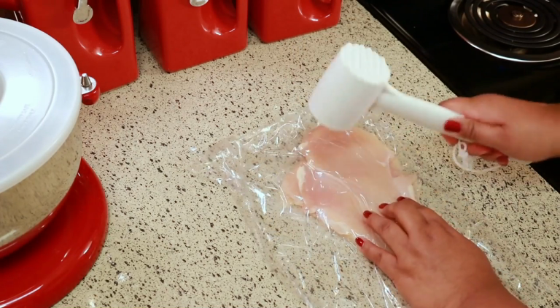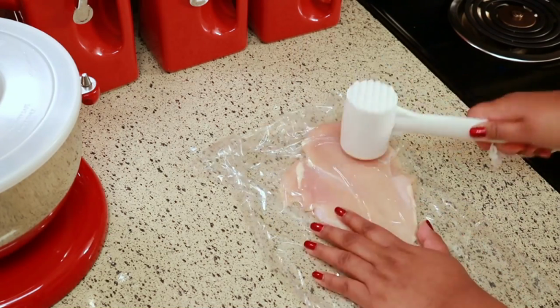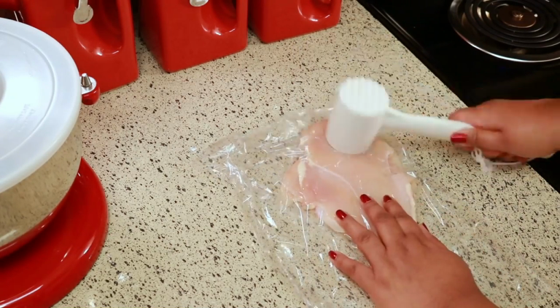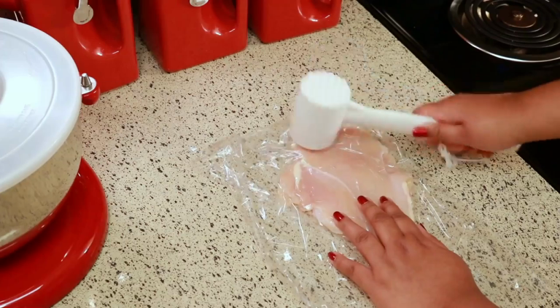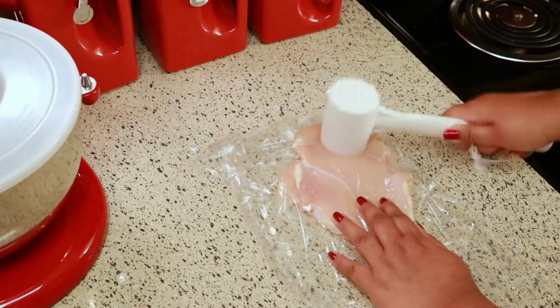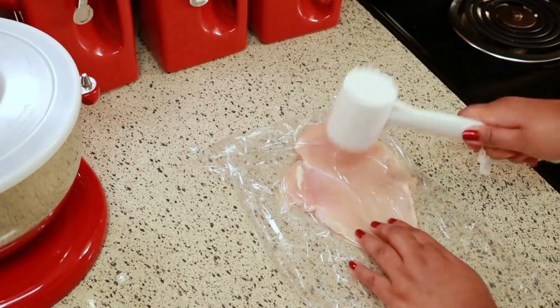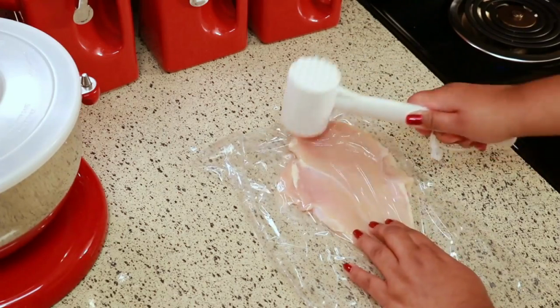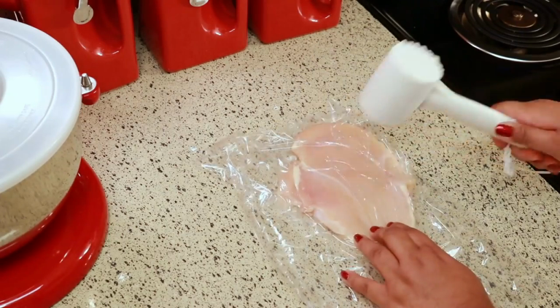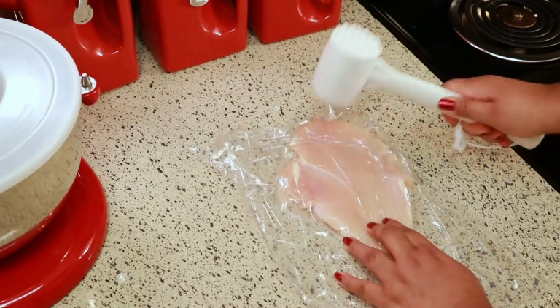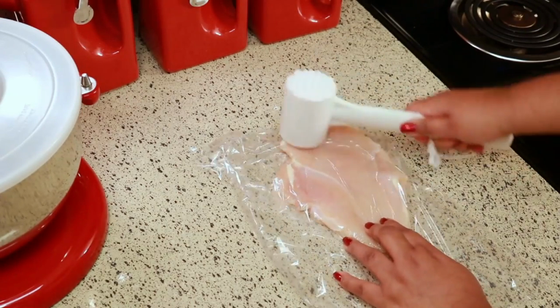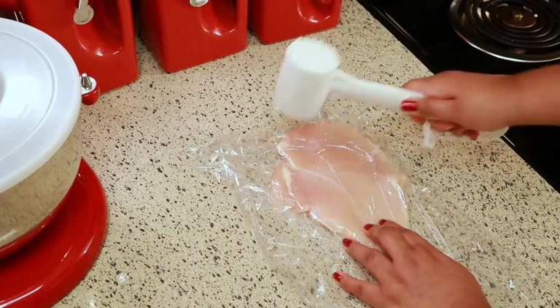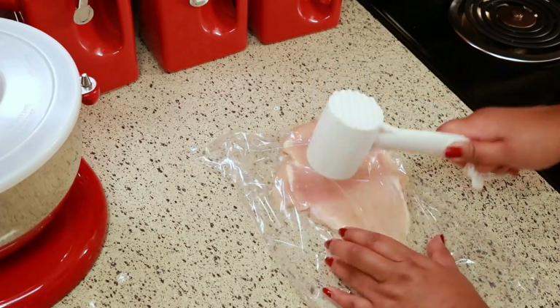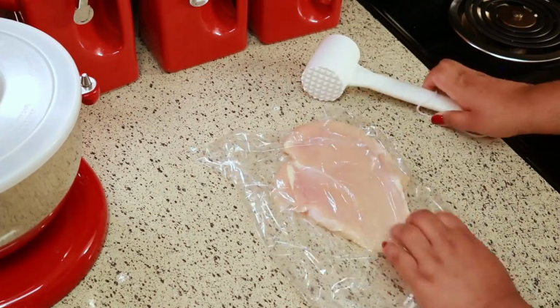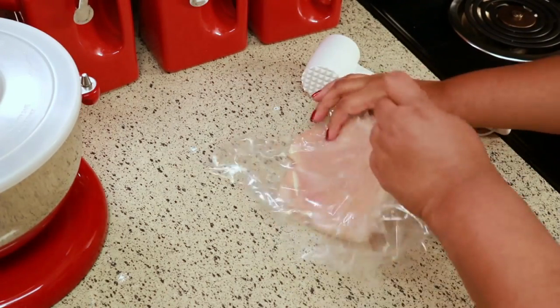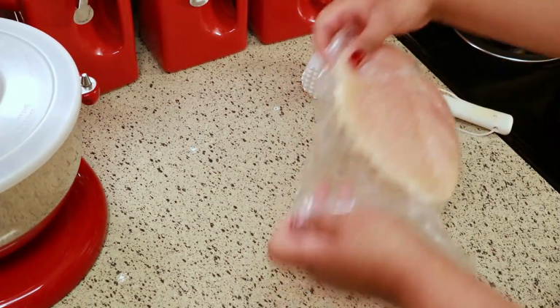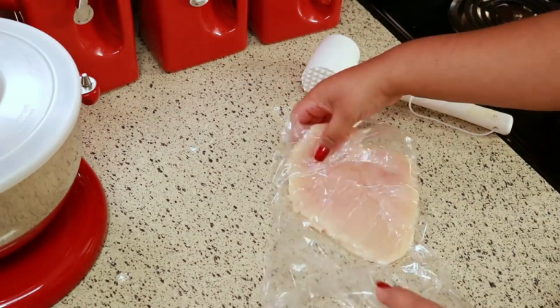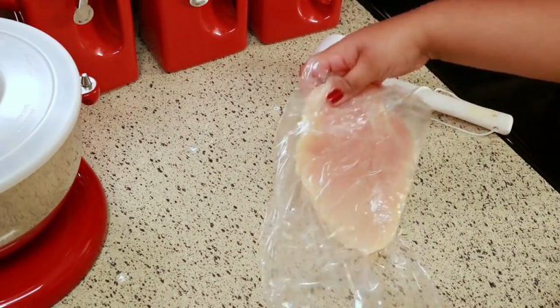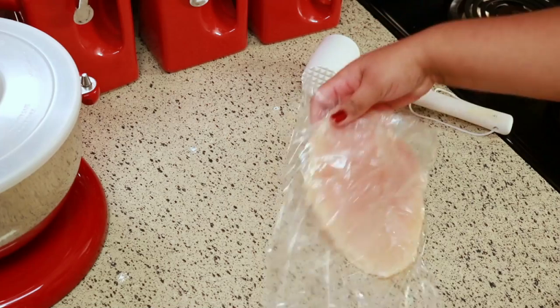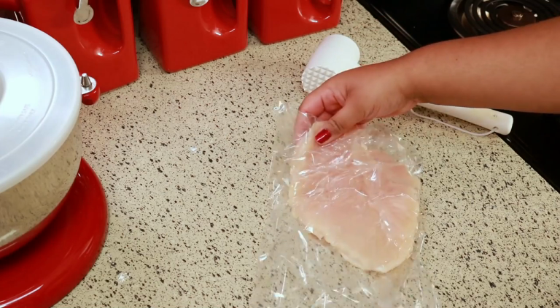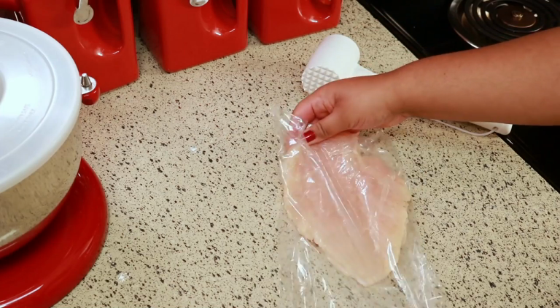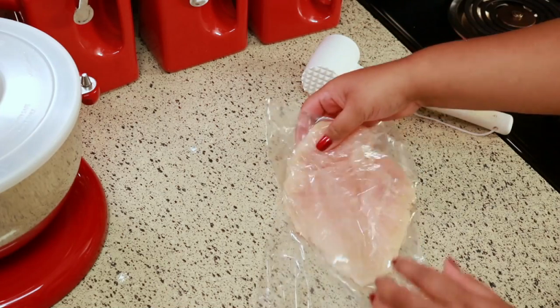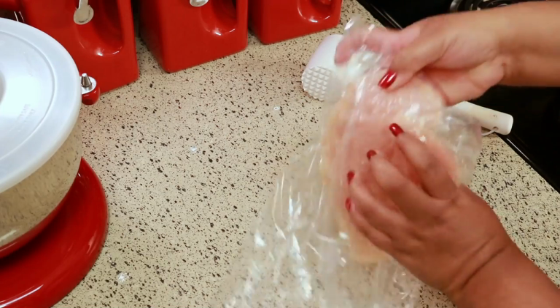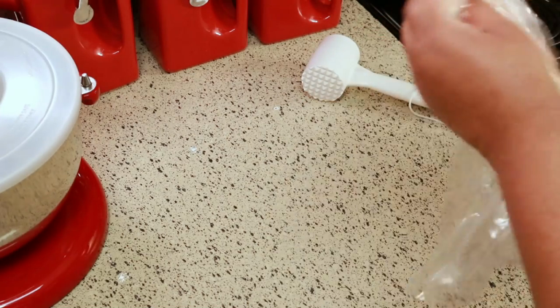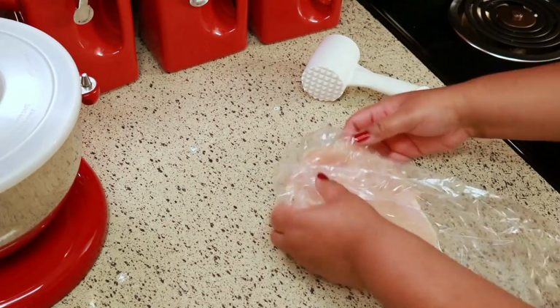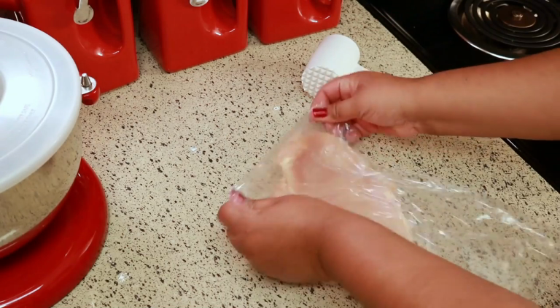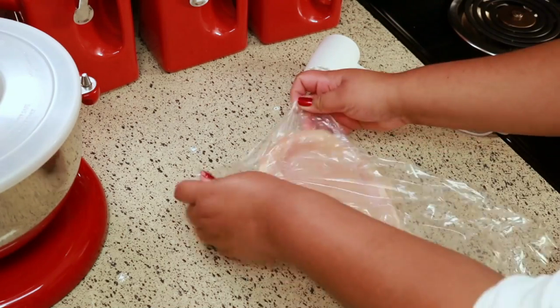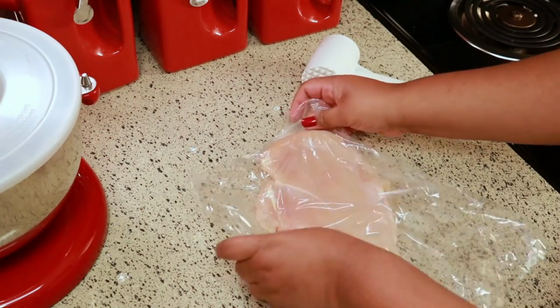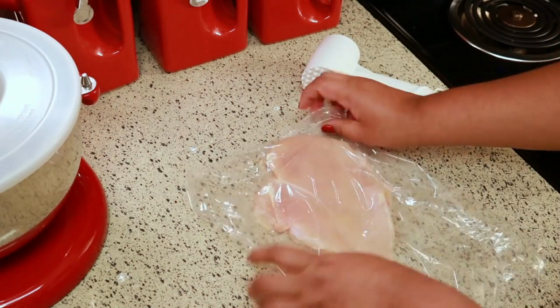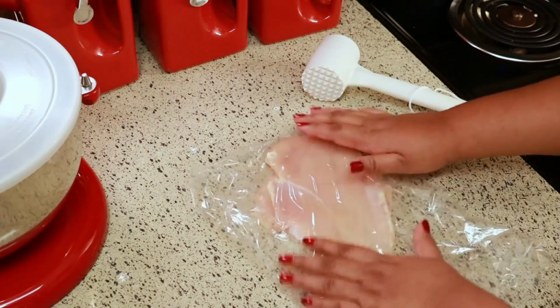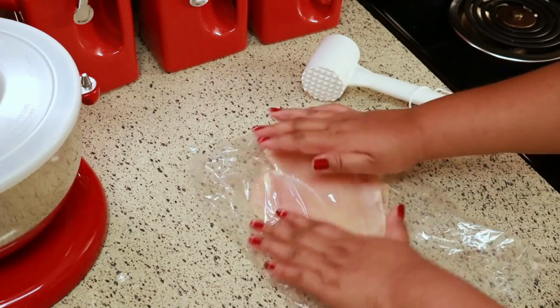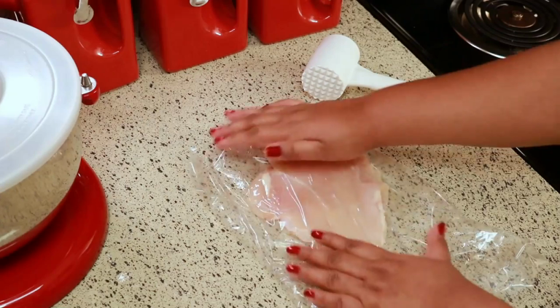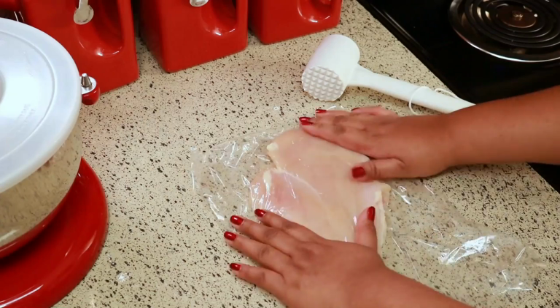The thinner you can get it the better. You can always turn it over and check it to make sure everything looks good, and then keep pounding it until everything is around the same thickness.